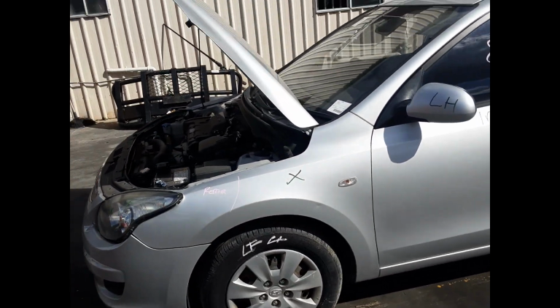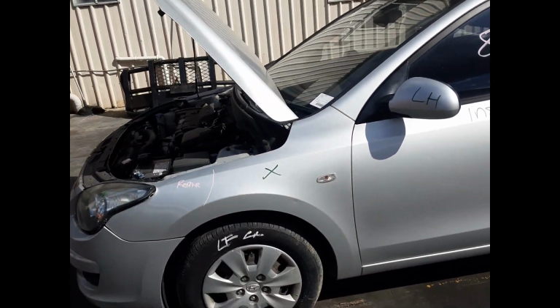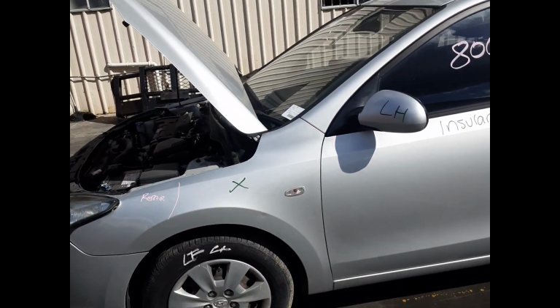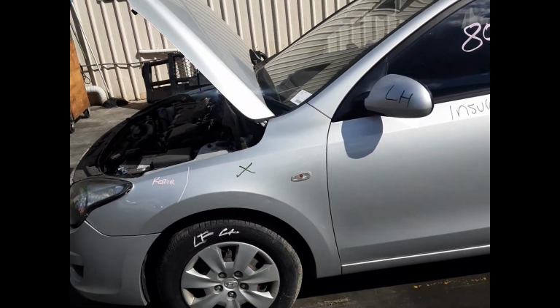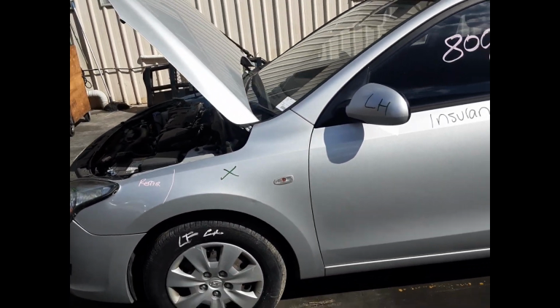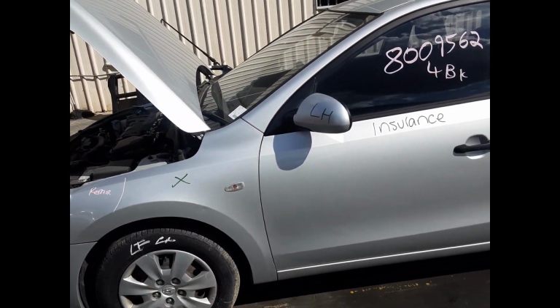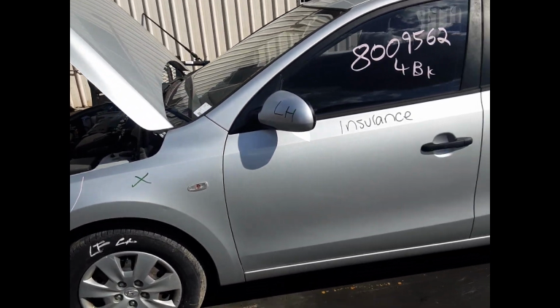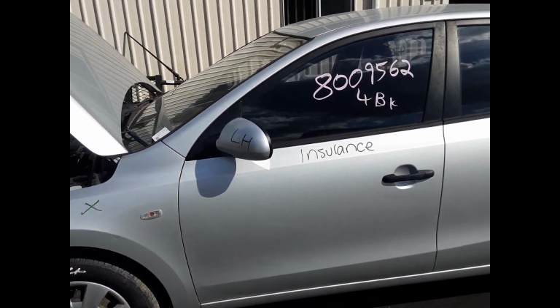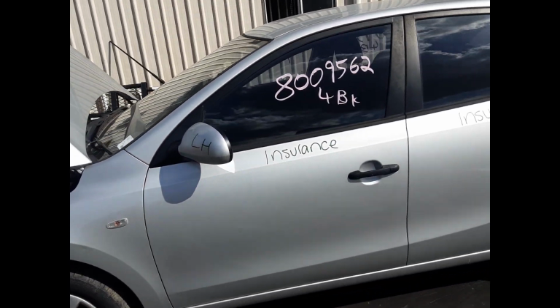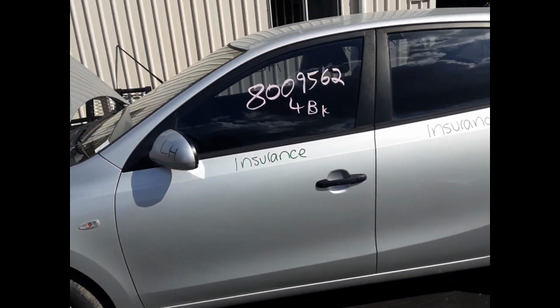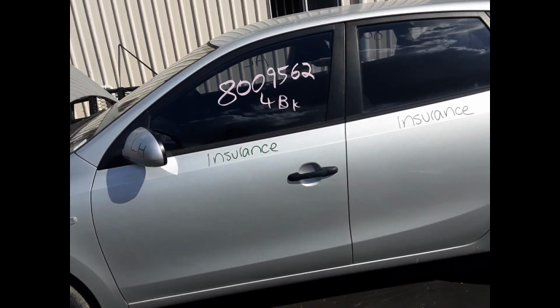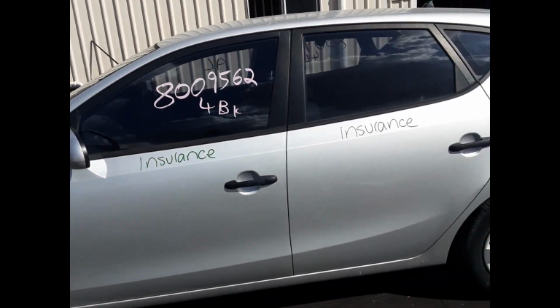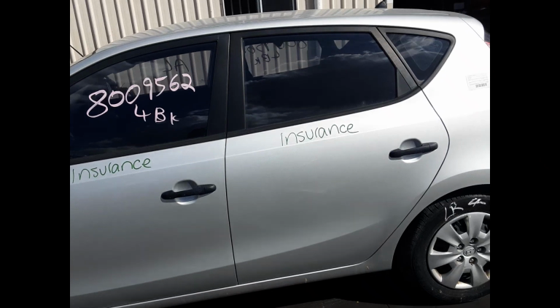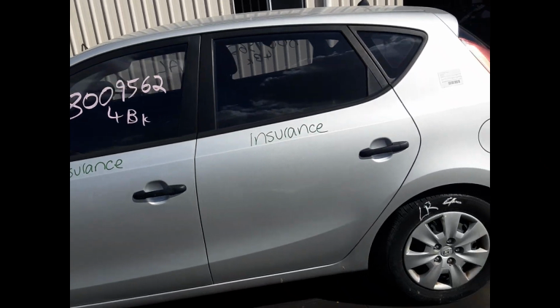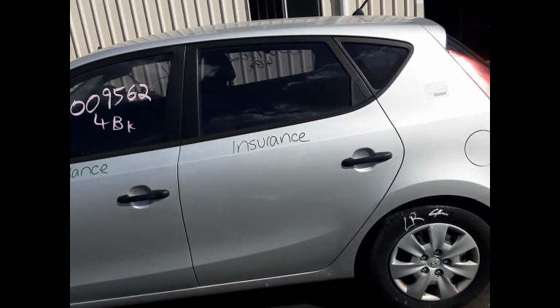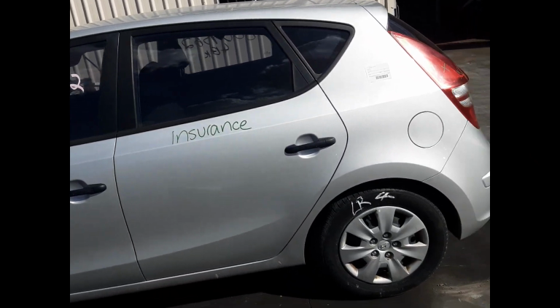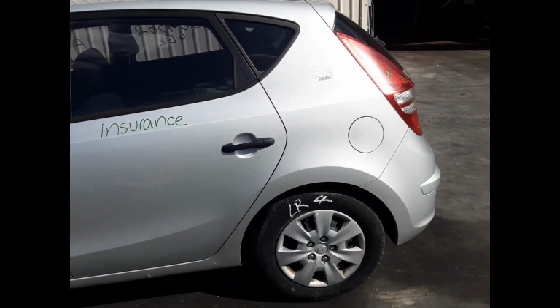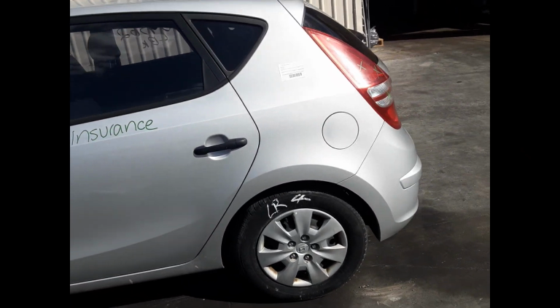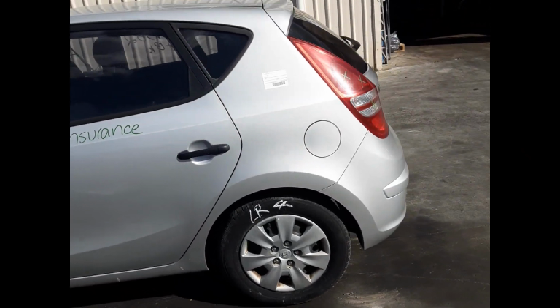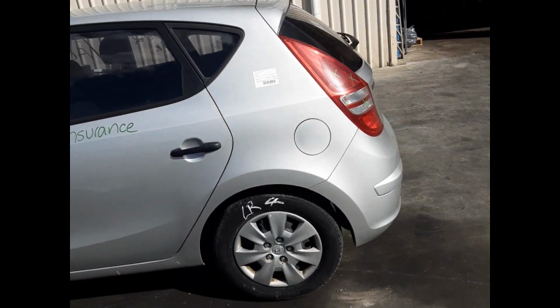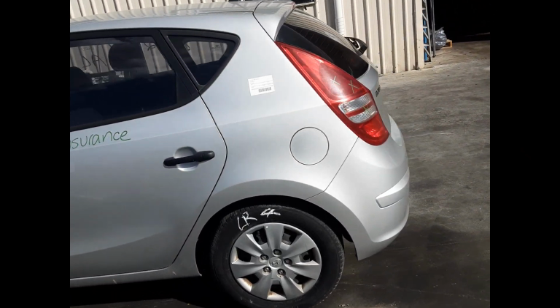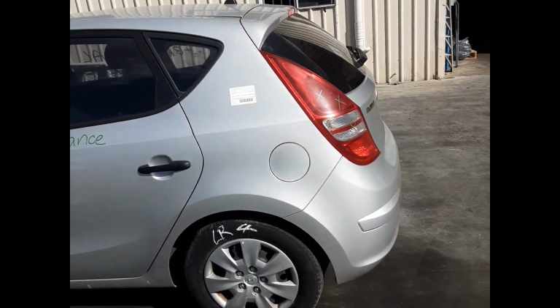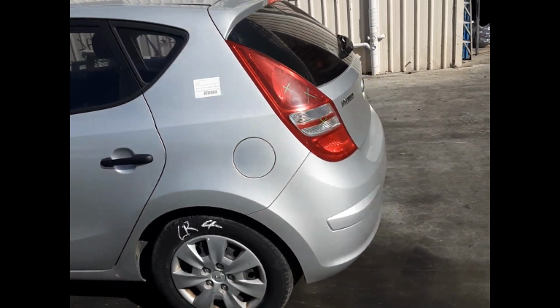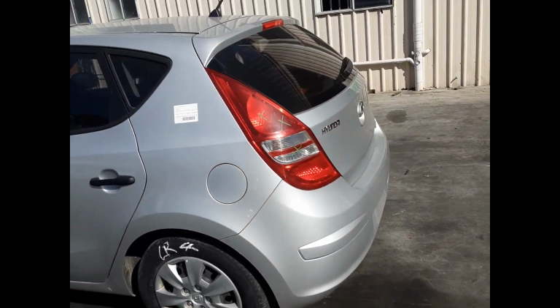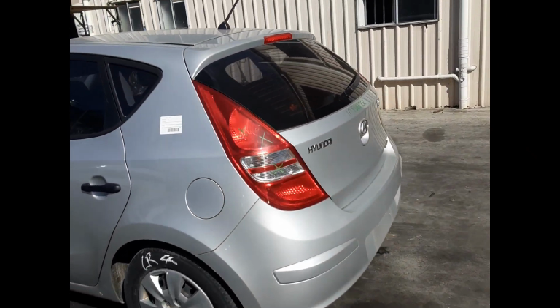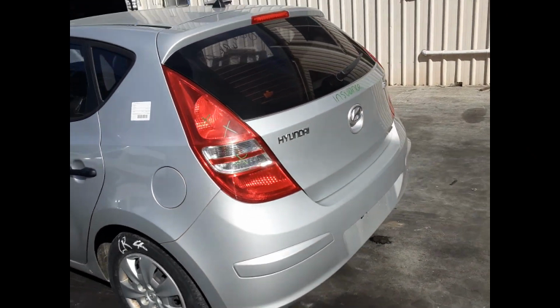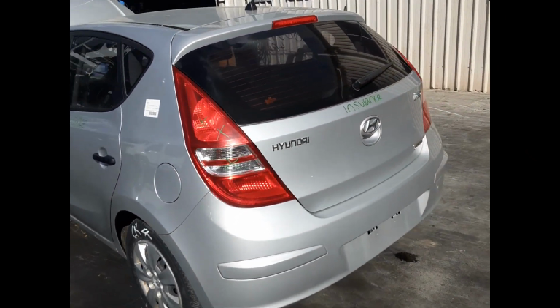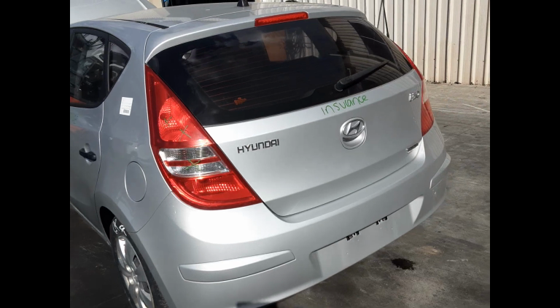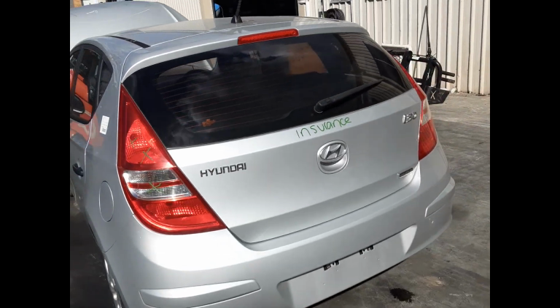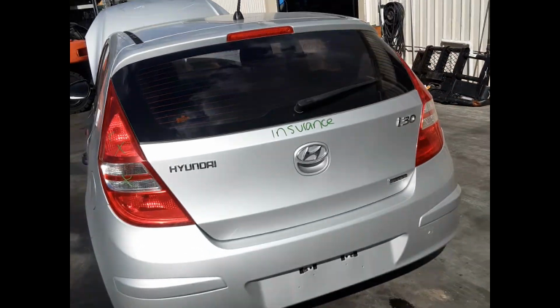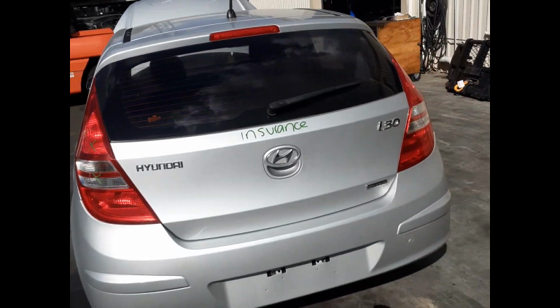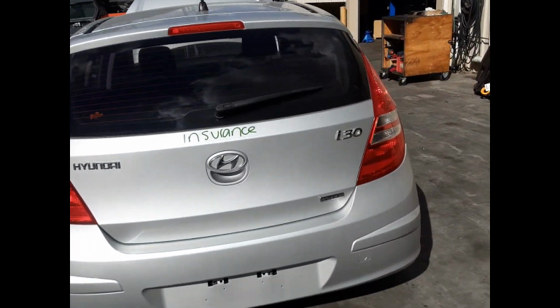Left front 15-inch steel wheel, good tyre. Left front door mirror. Left front door, no dents. Left rear door, no dents. Left rear 15-inch steel wheel, good tyre. Rear tailgate, no dents.